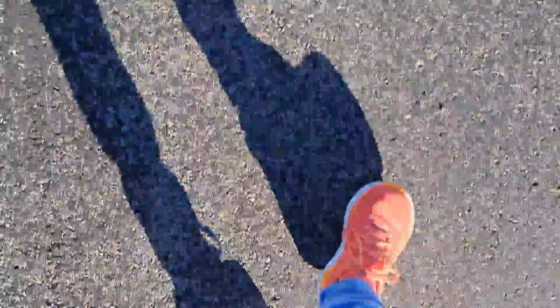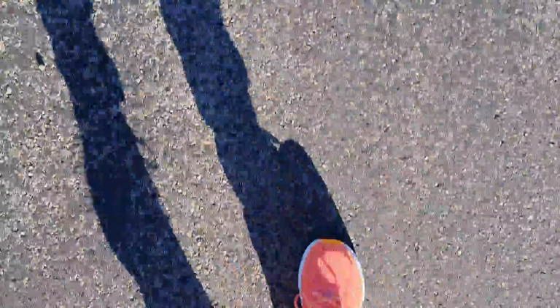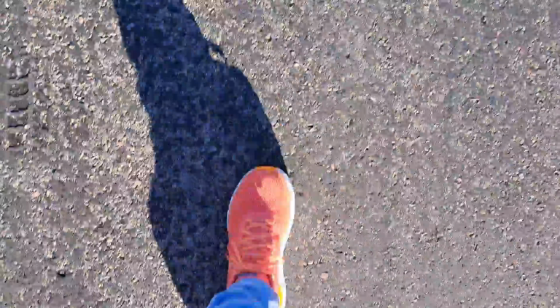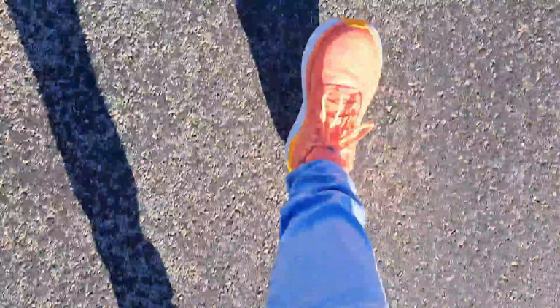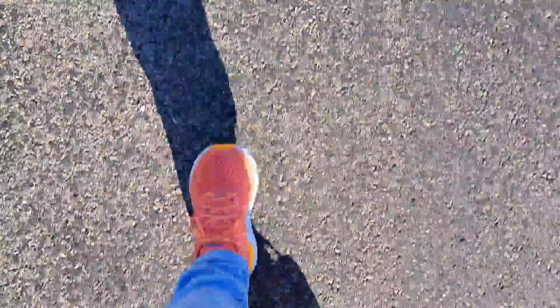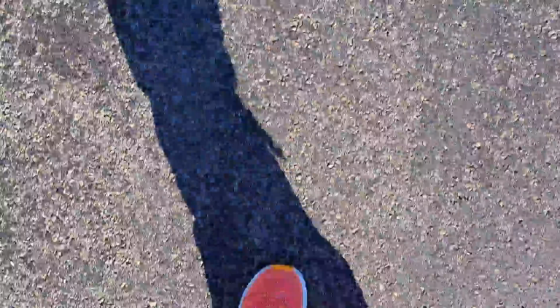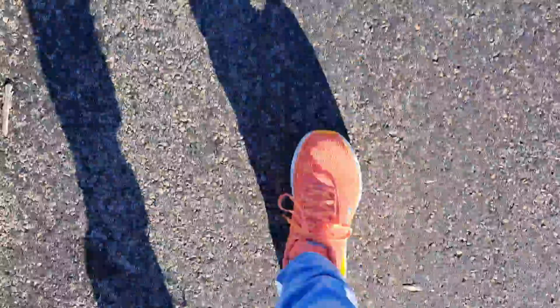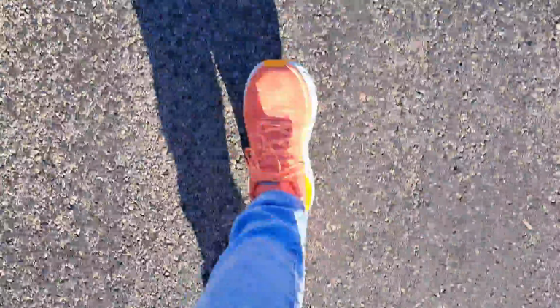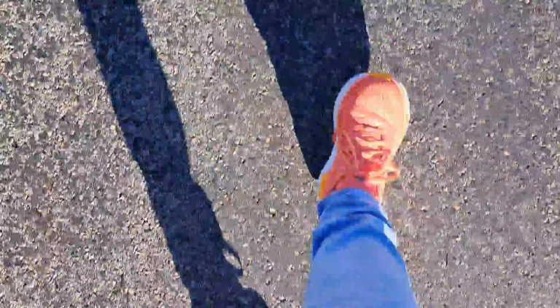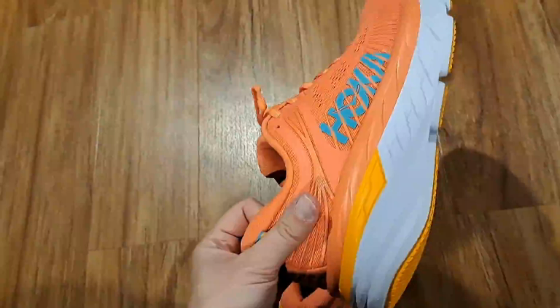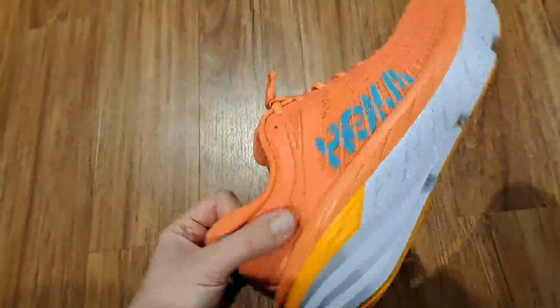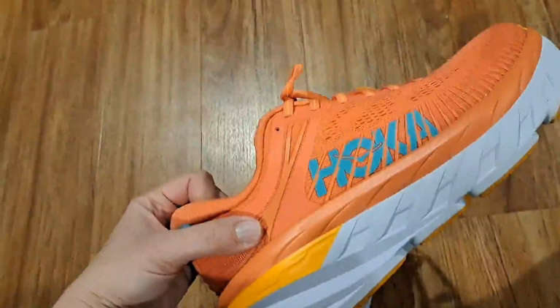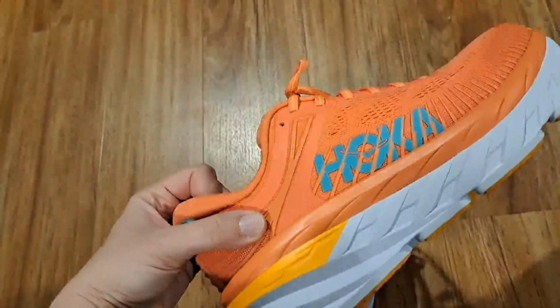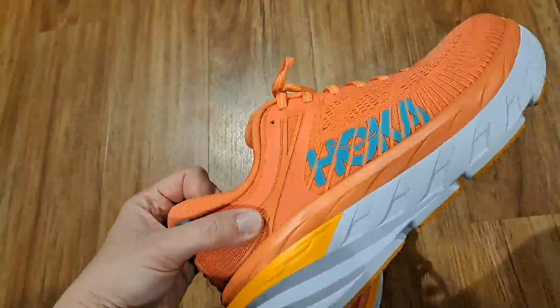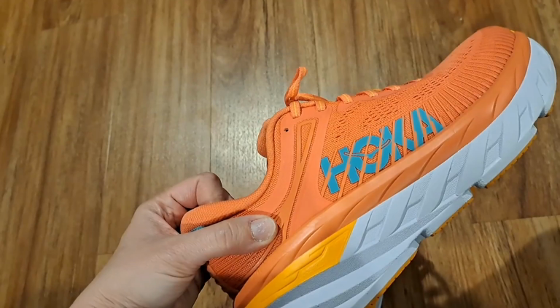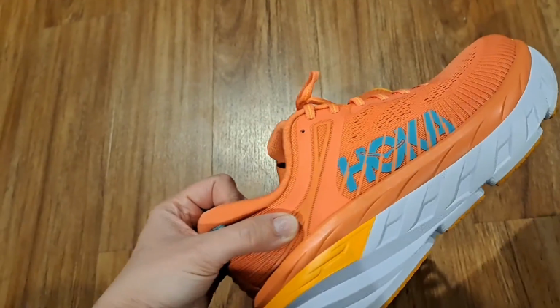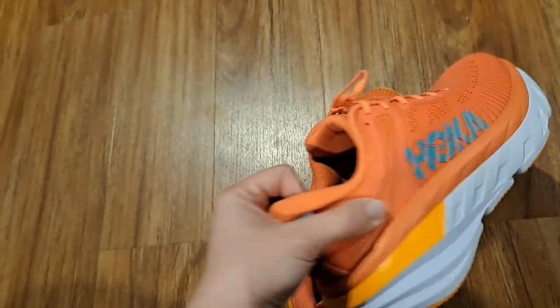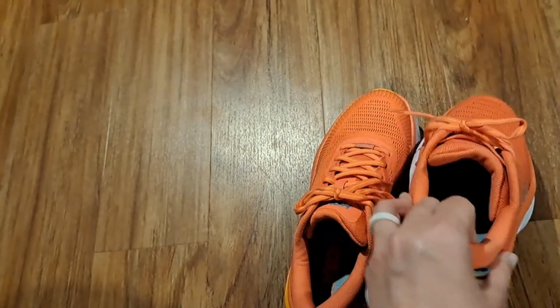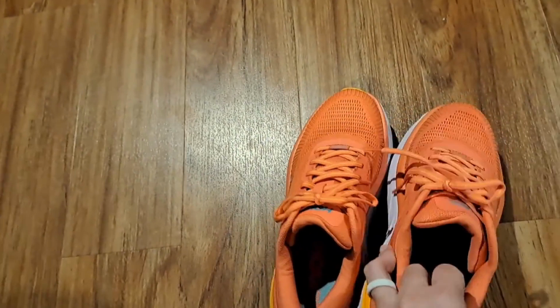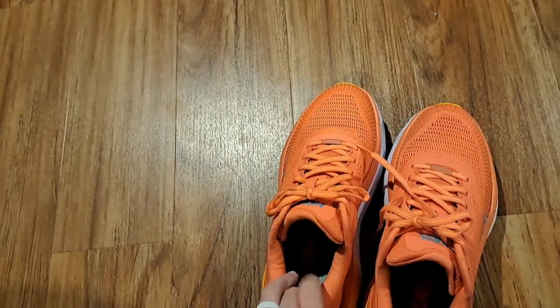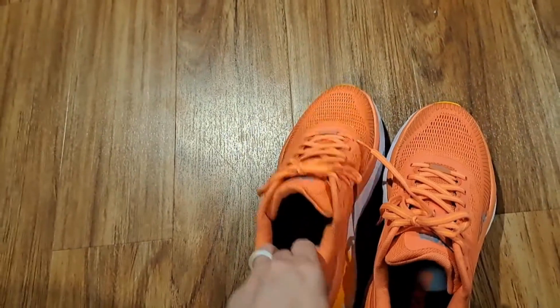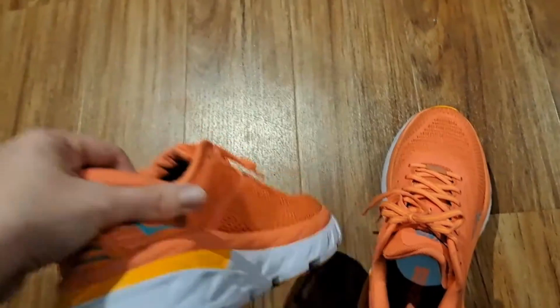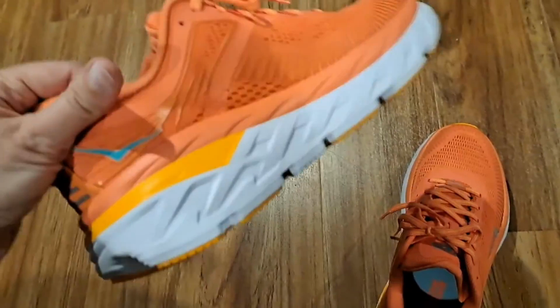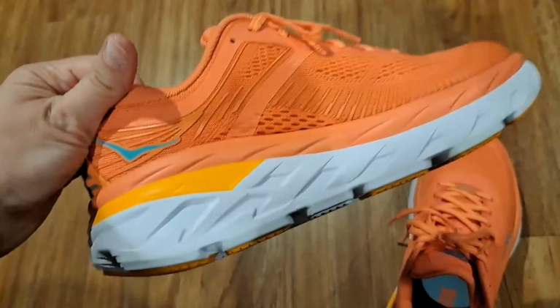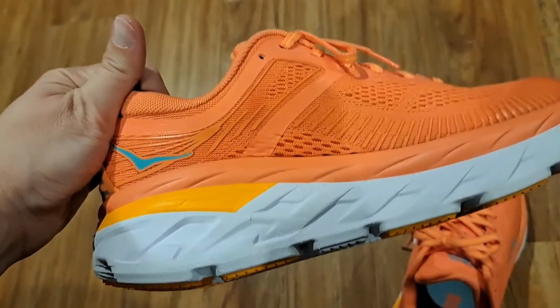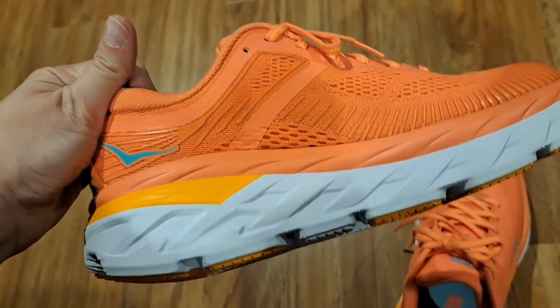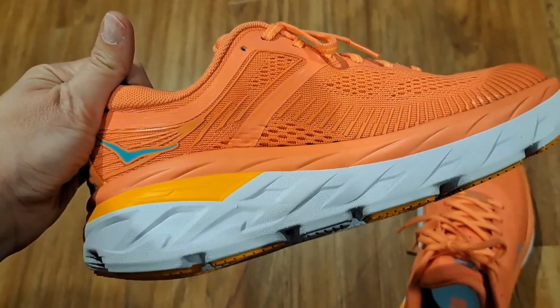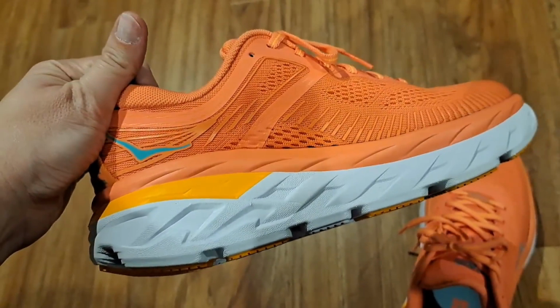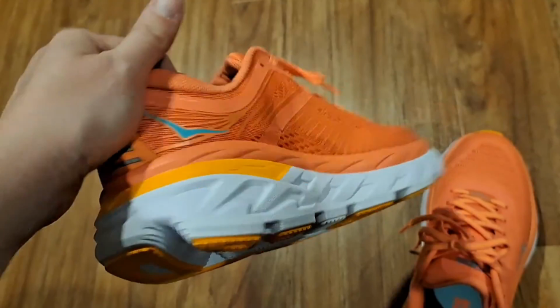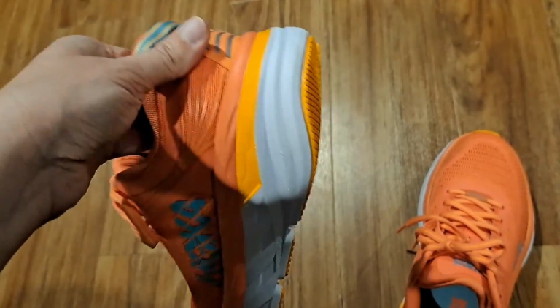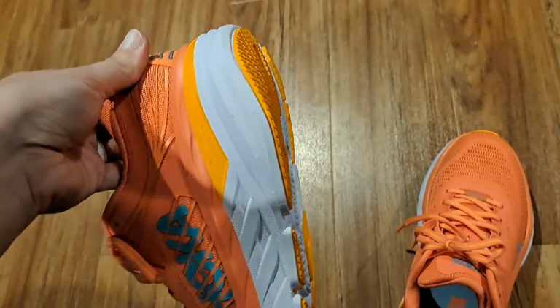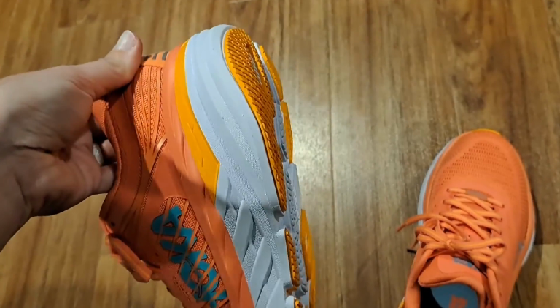These are the Bondi Hoka Bondi 7s. I got these for nursing school to wear to clinicals. I got them because a beautician who's on her feet a lot on hard concrete floors recommended them.